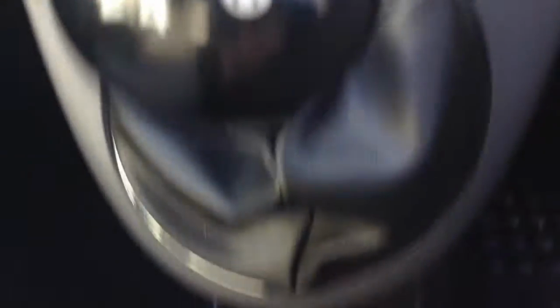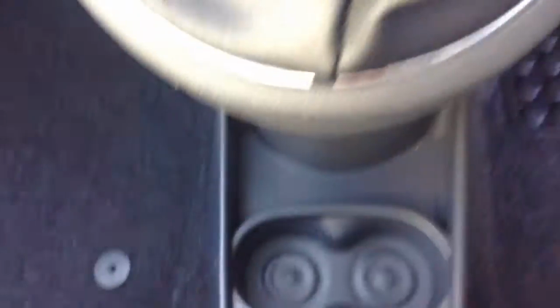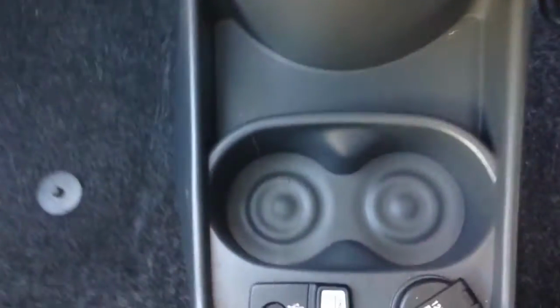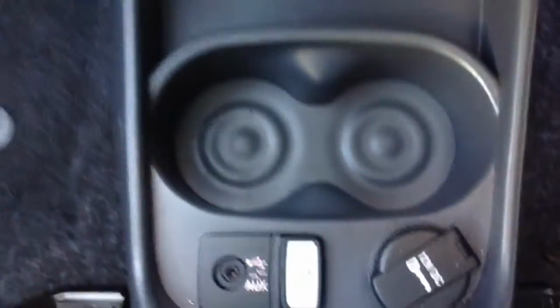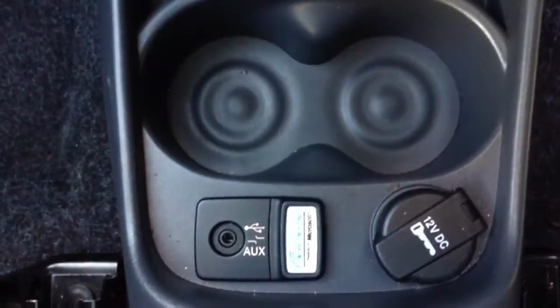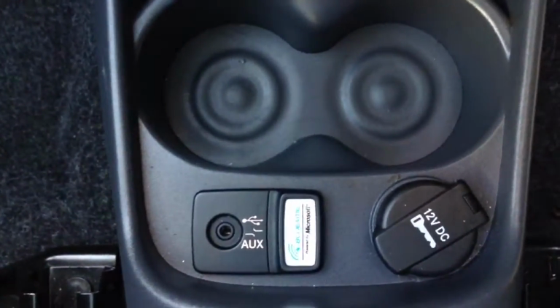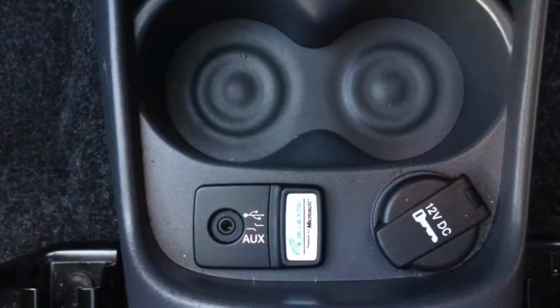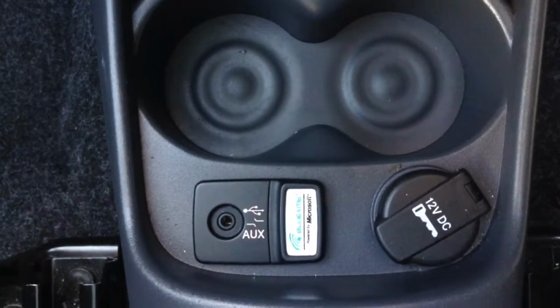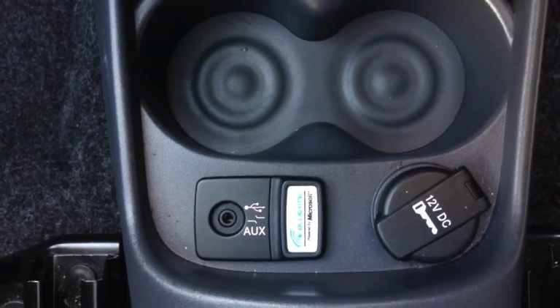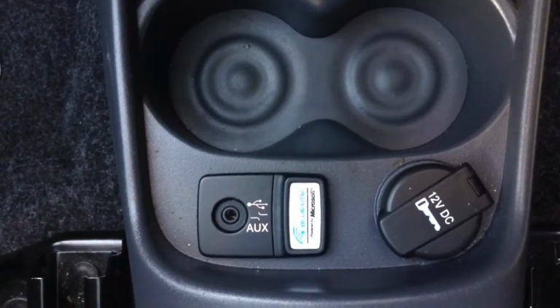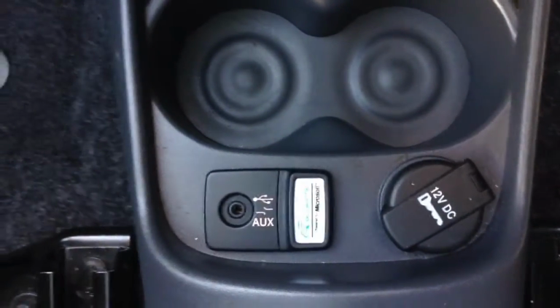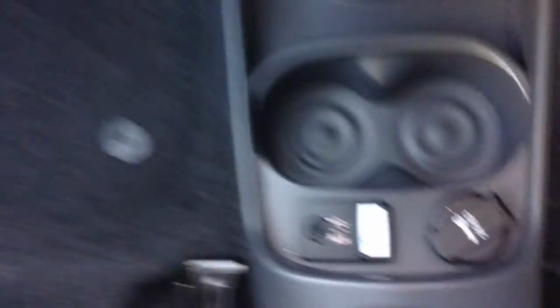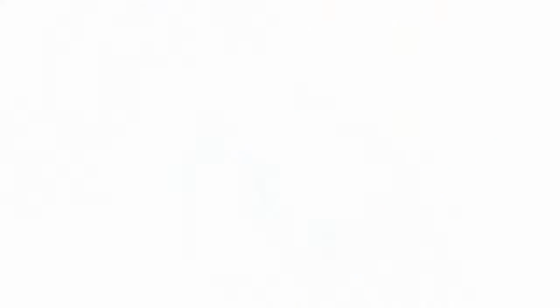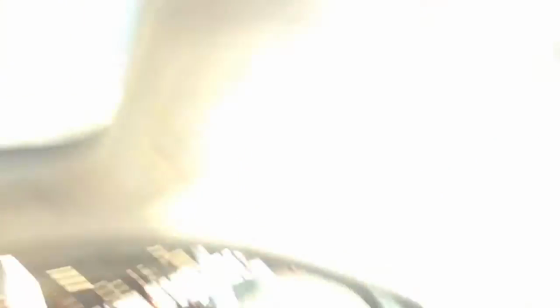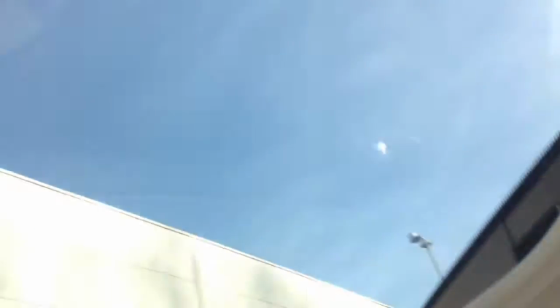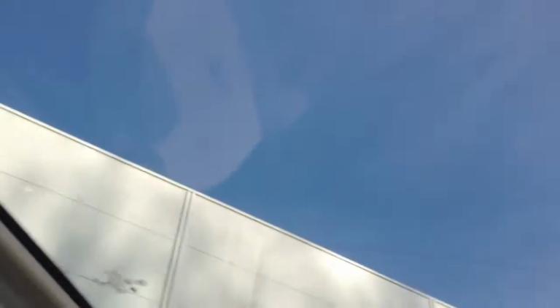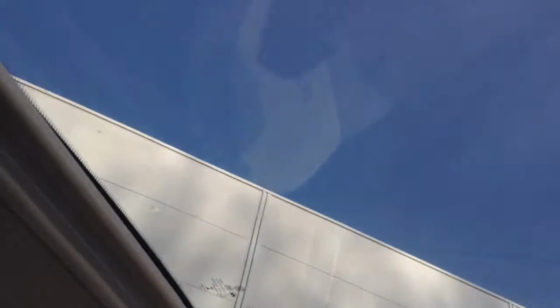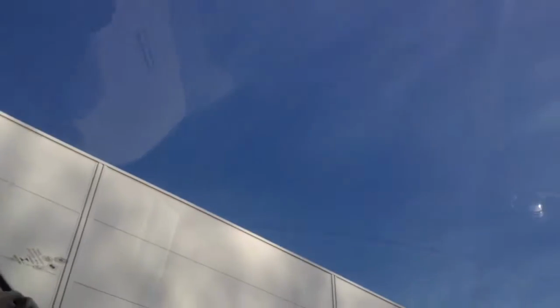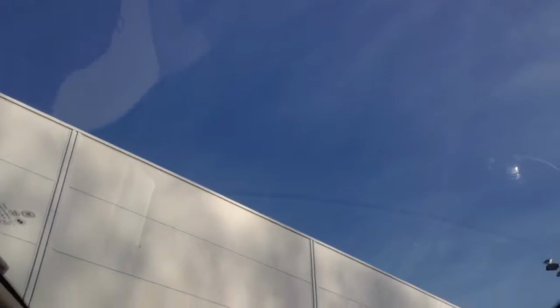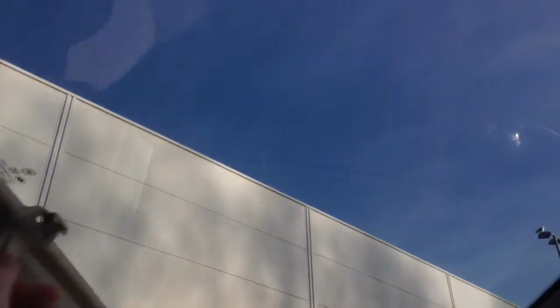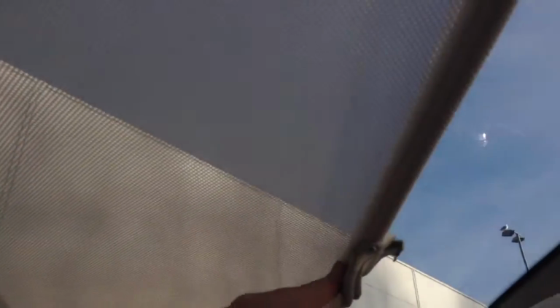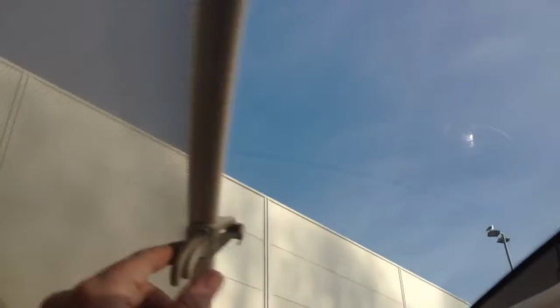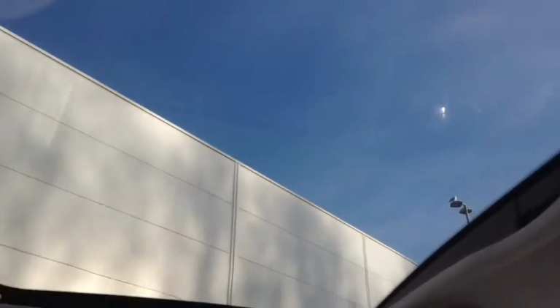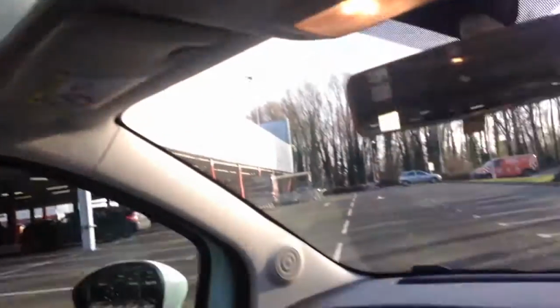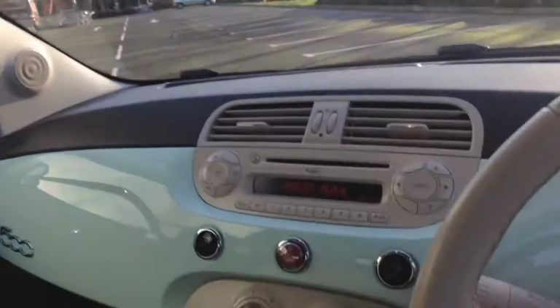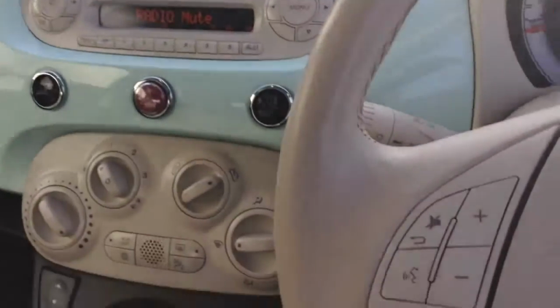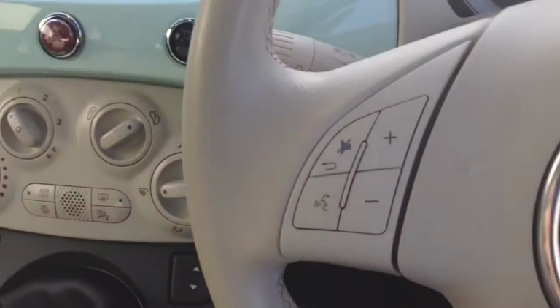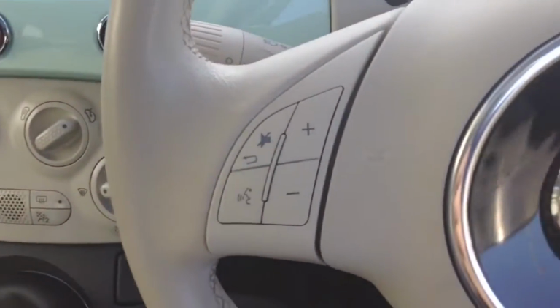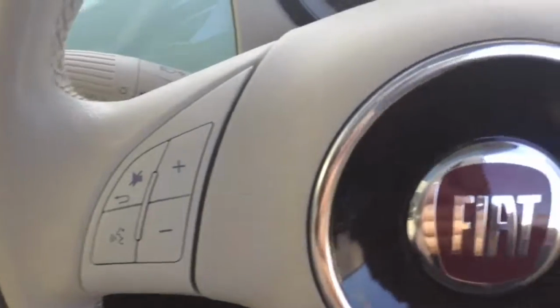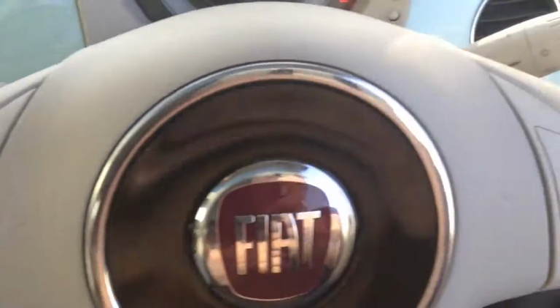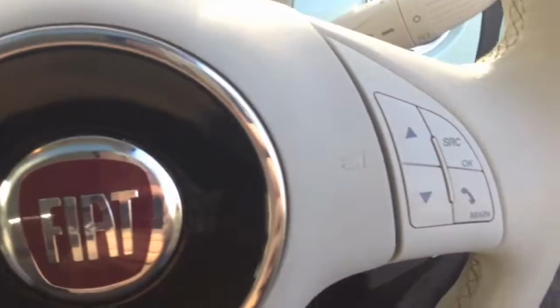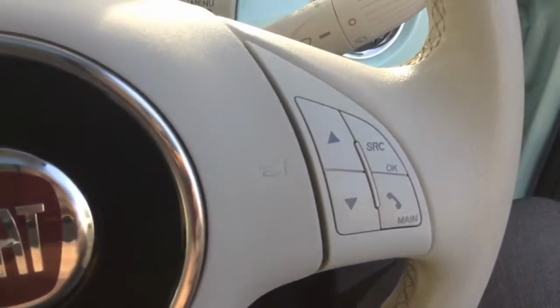Moving down, there's a Blue&Me USB input, auxiliary input, and power outlet for all your various gadgets. Up top there's a panoramic roof with the option of a shade as well. On the steering wheel you have various audio controls, voice activation, and Bluetooth connectivity.